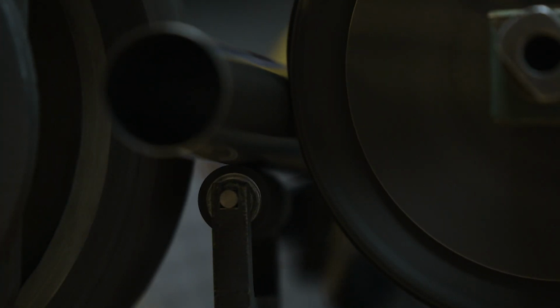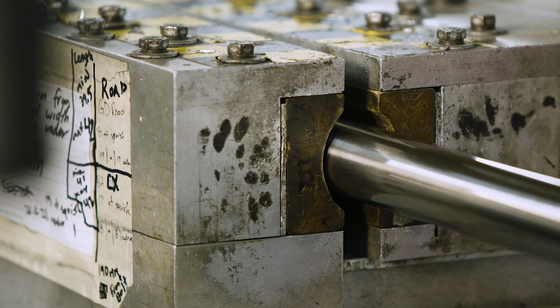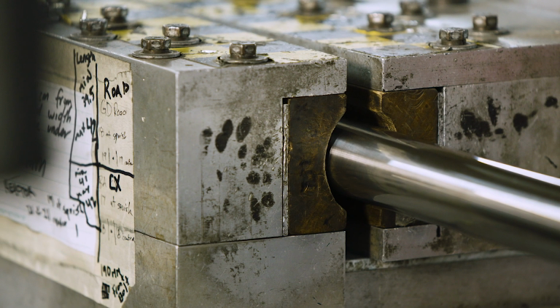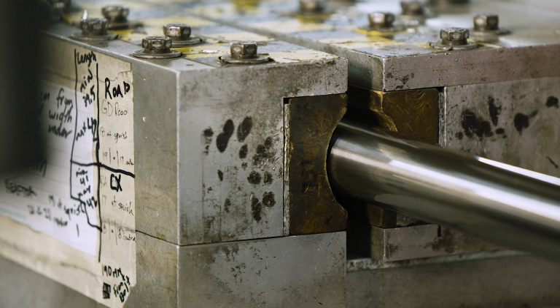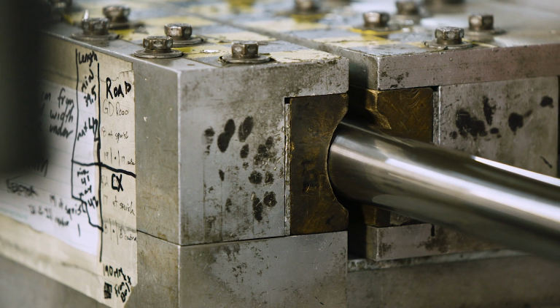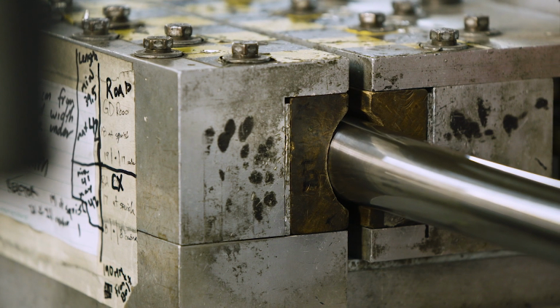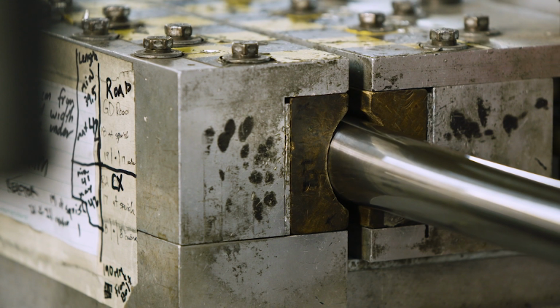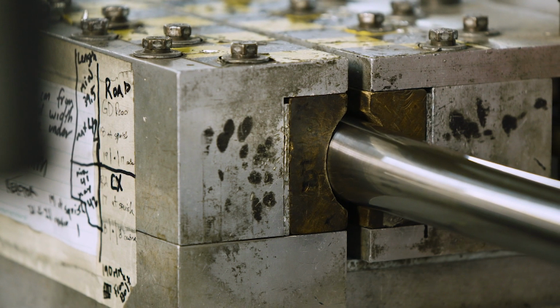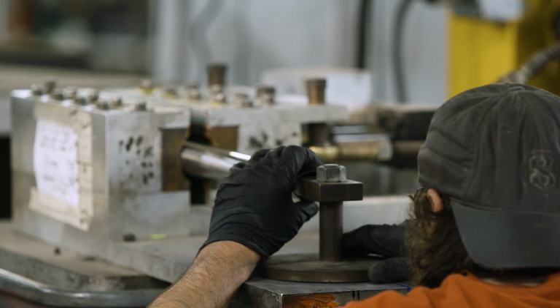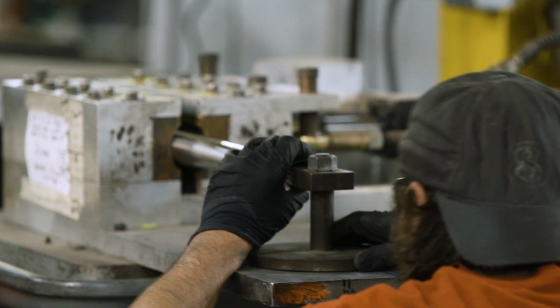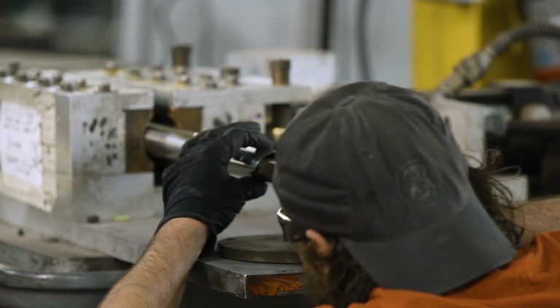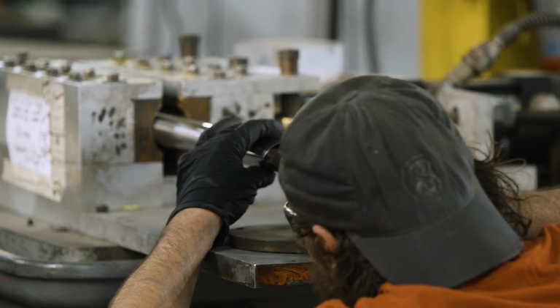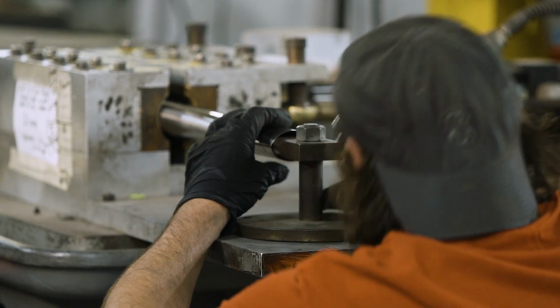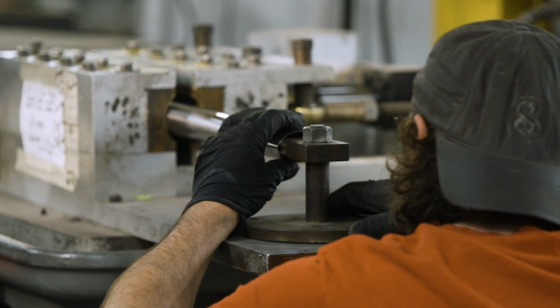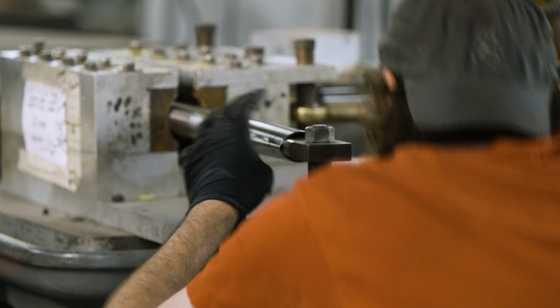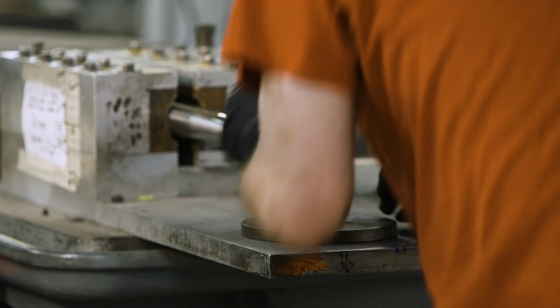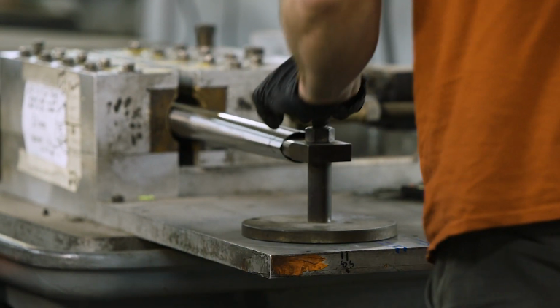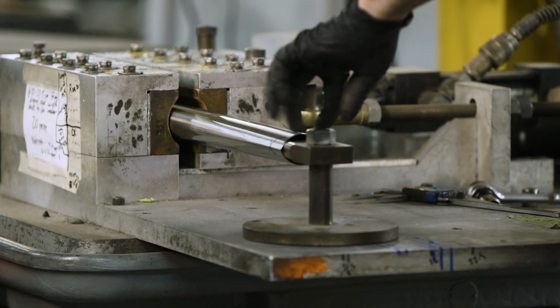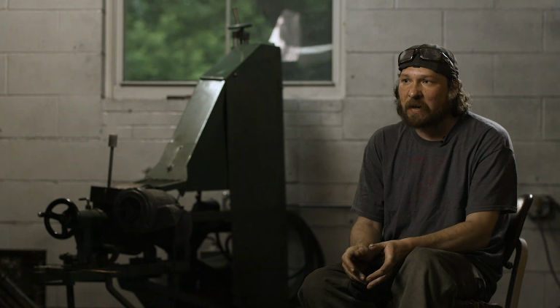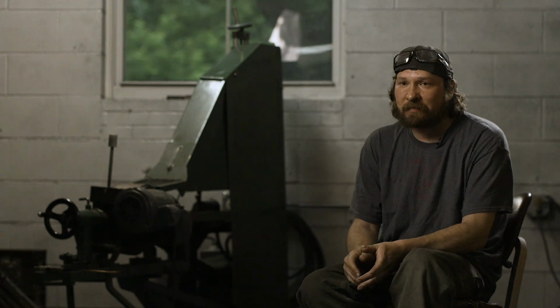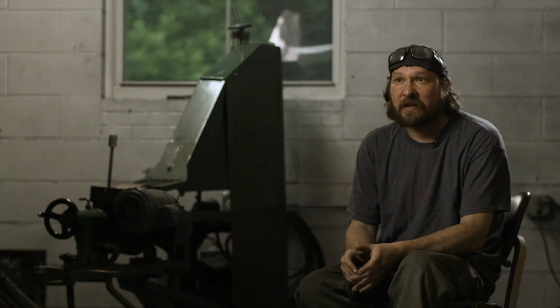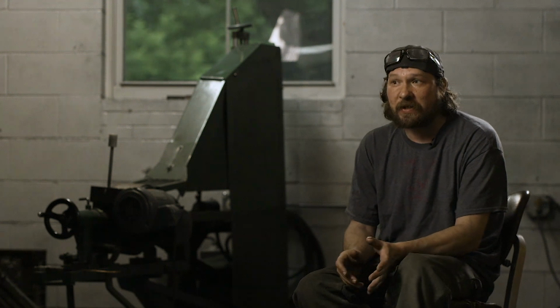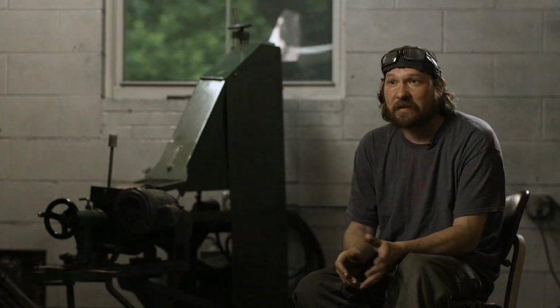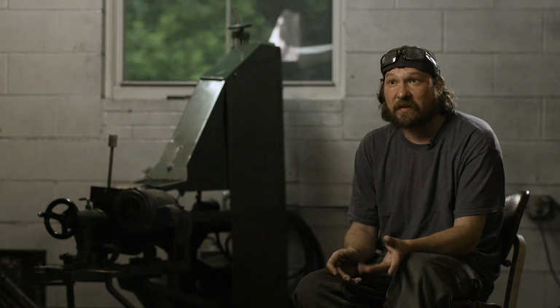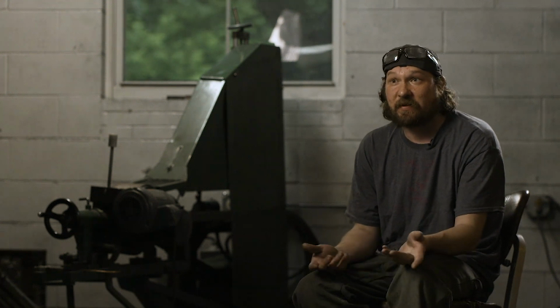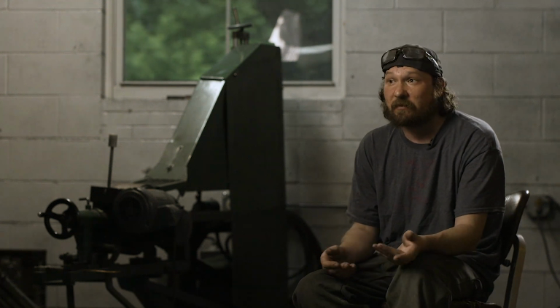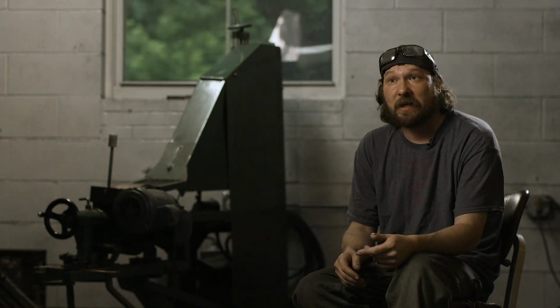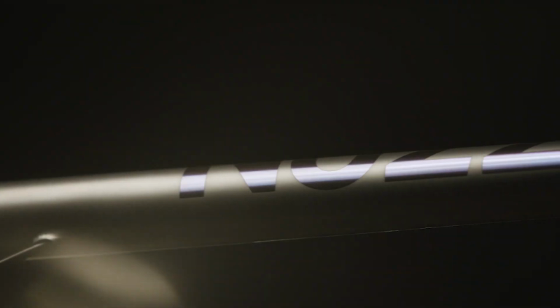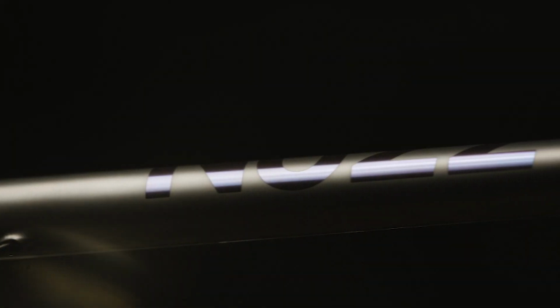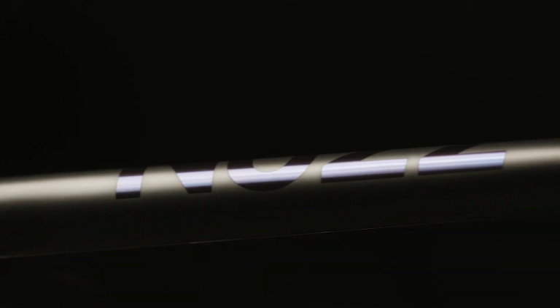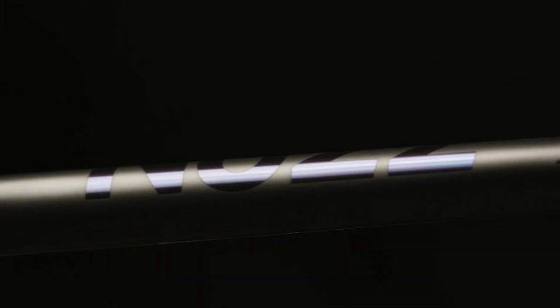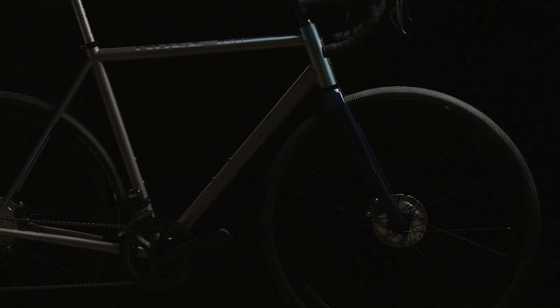I squish the tubes. The squishes give it stiffness and with the budding it gives it a little softness. Tube budding and the squishing actually give us the ride we want. It gives us the look we want too.